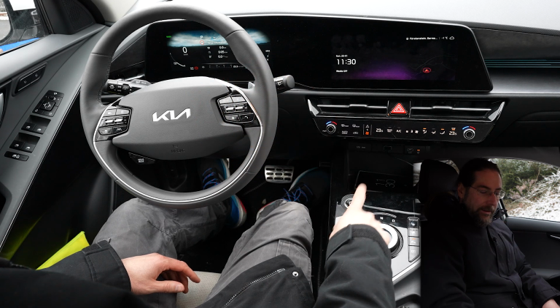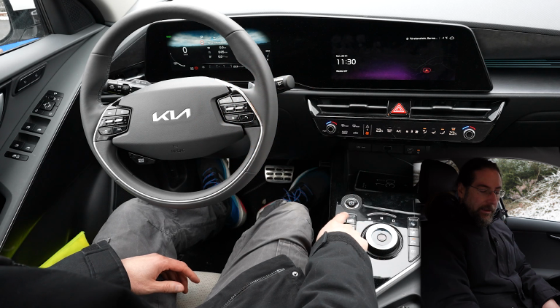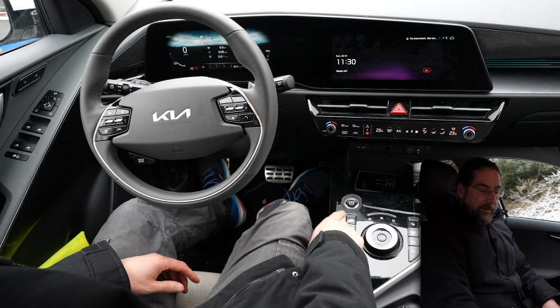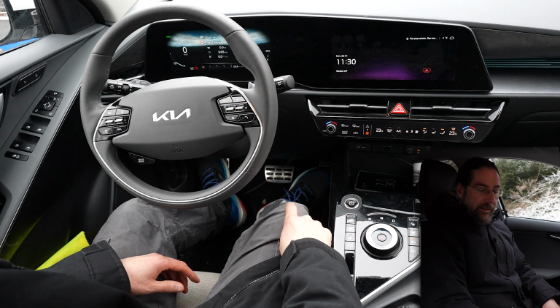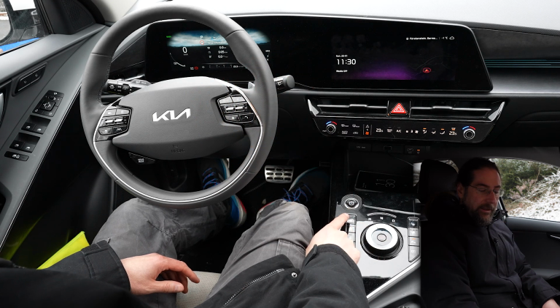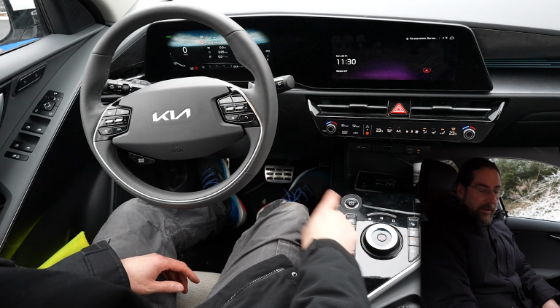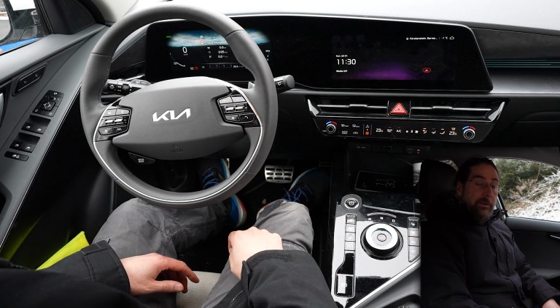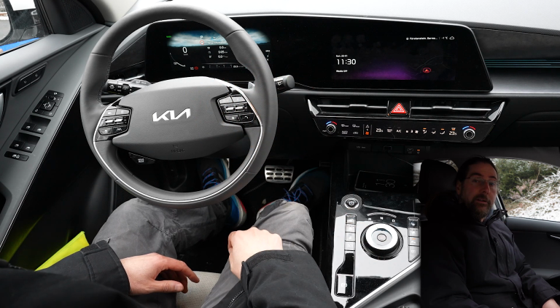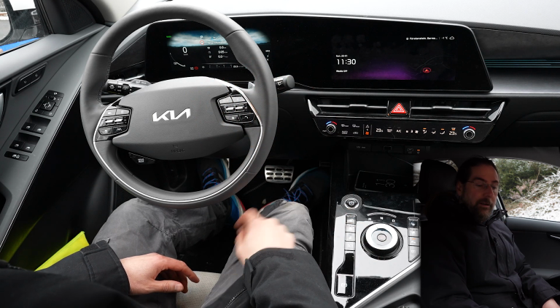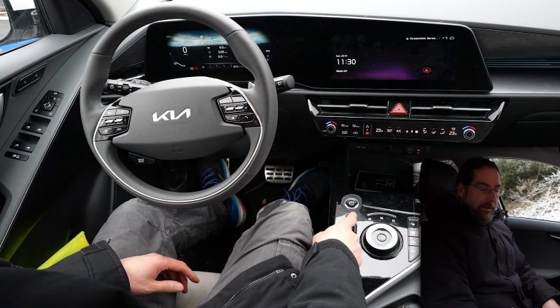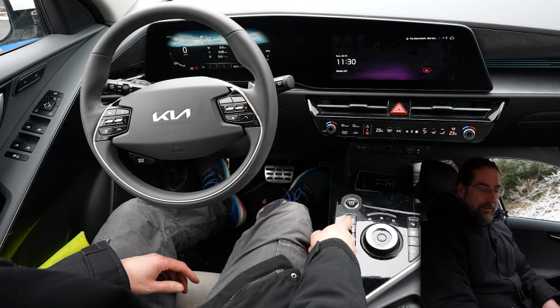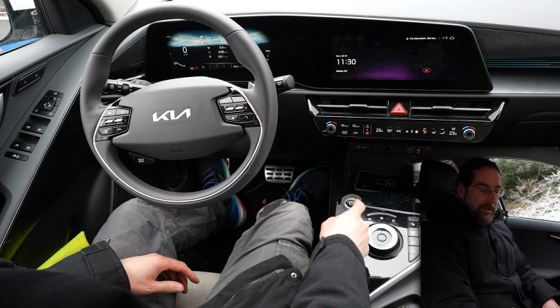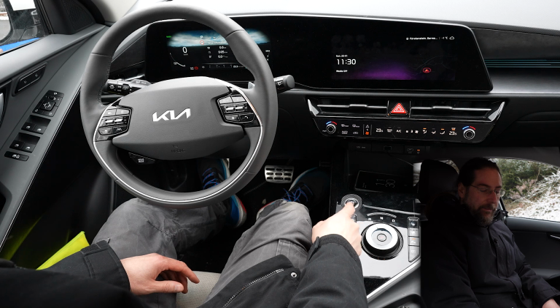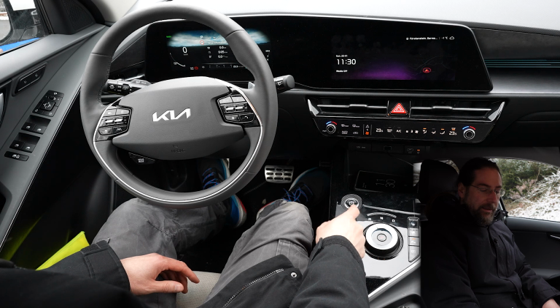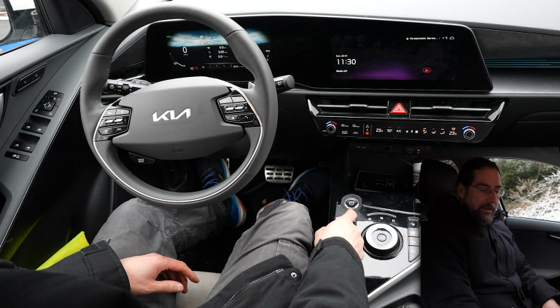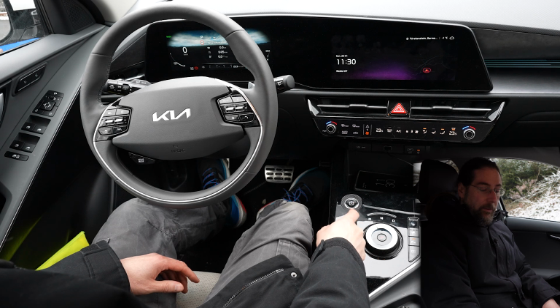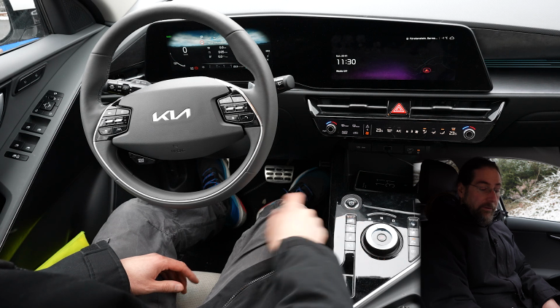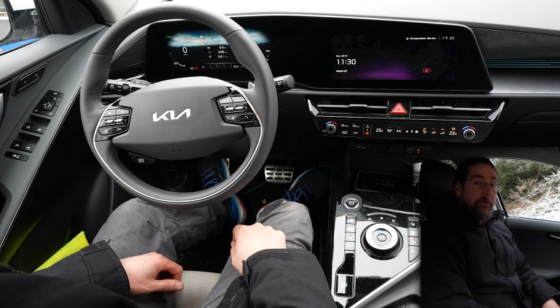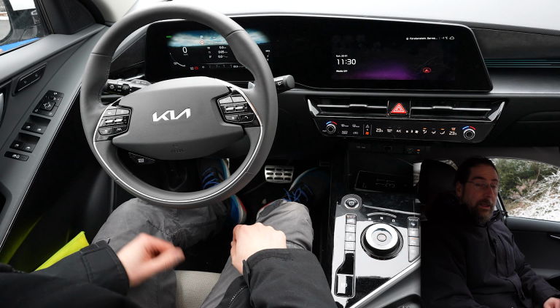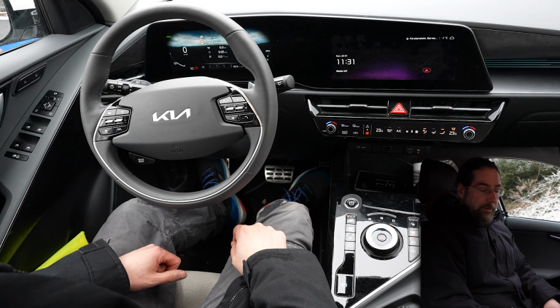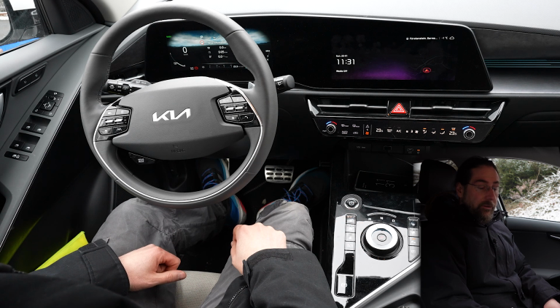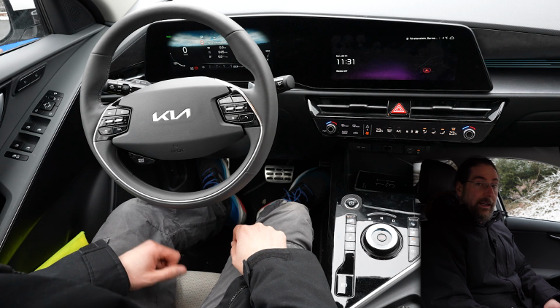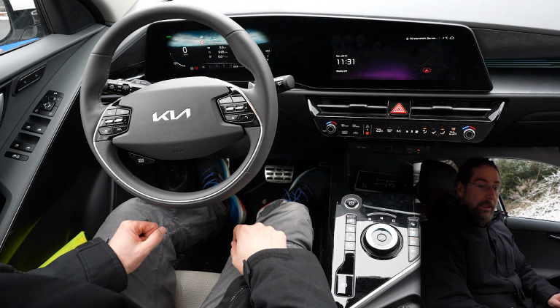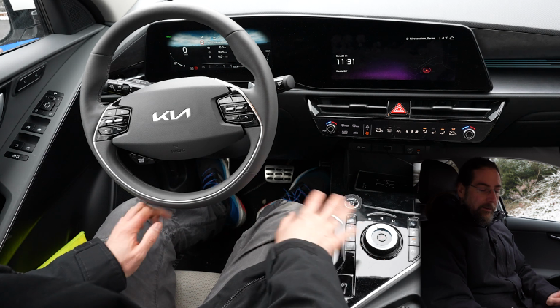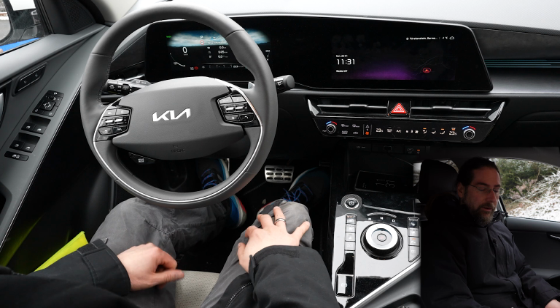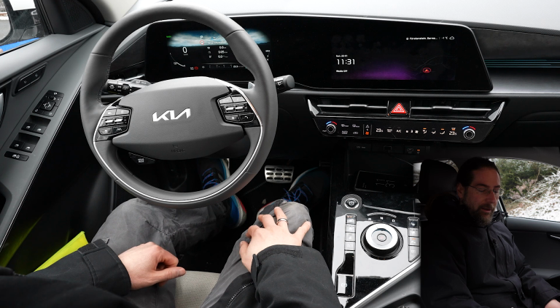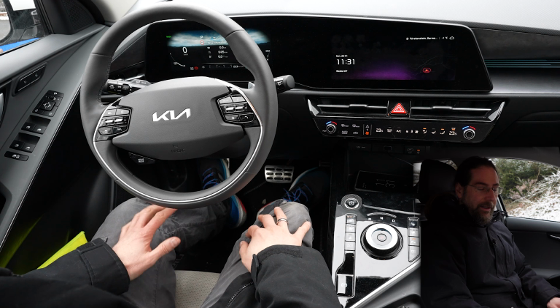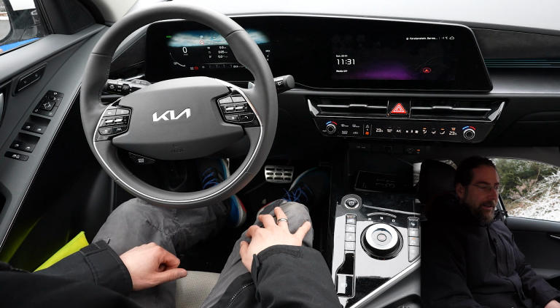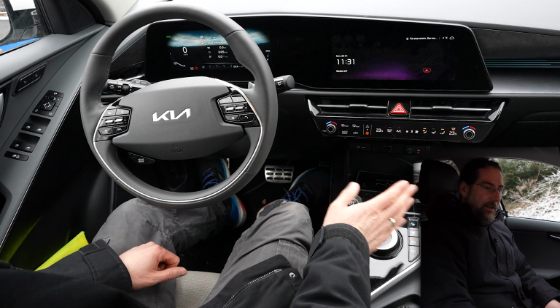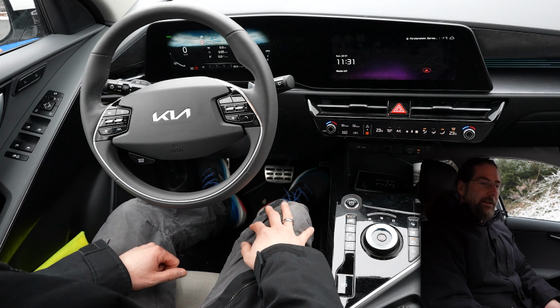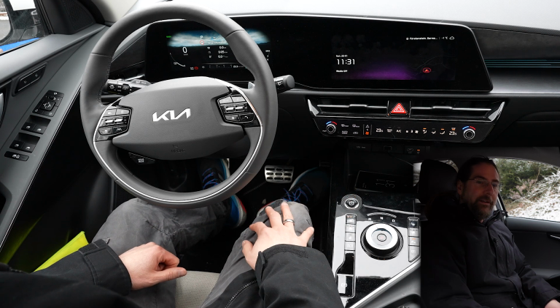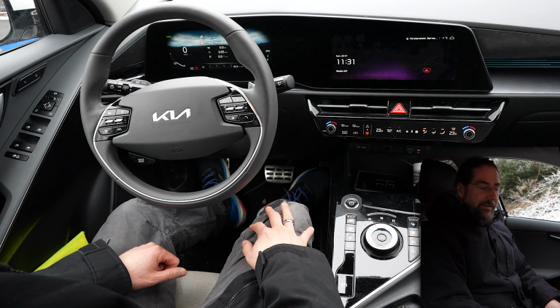The seat heaters you can turn on very nicely here with a button and they work really really well — they're really strong, get really hot, and you have to turn them down pretty fast.